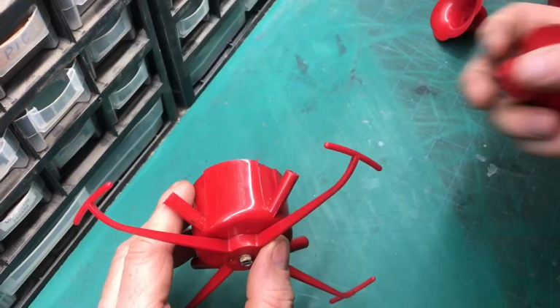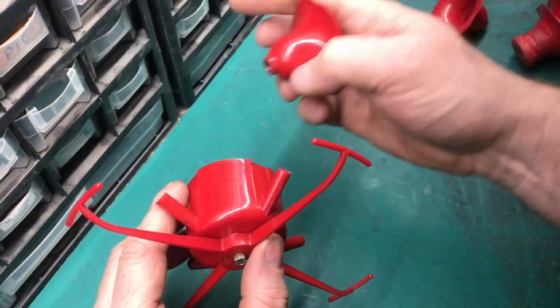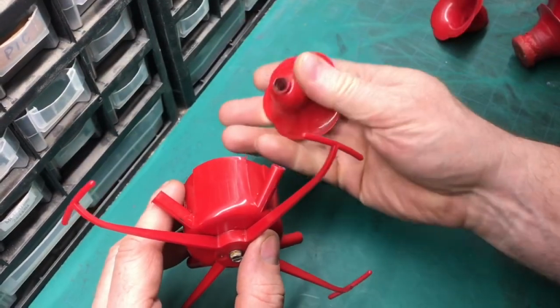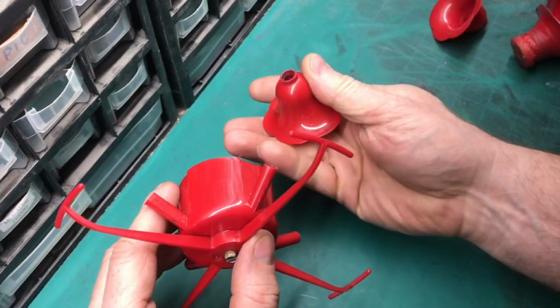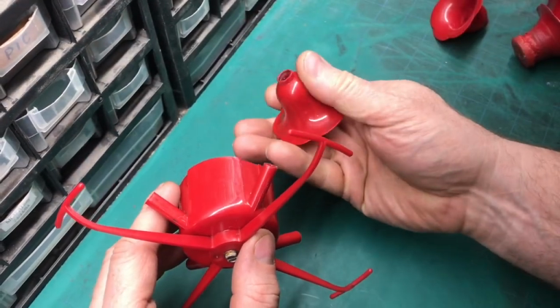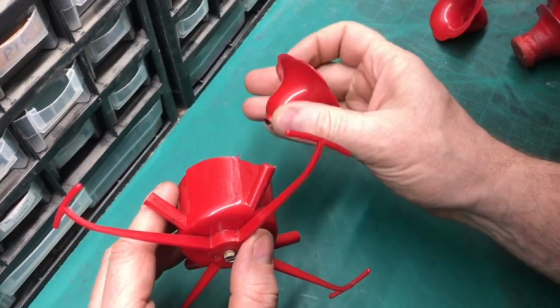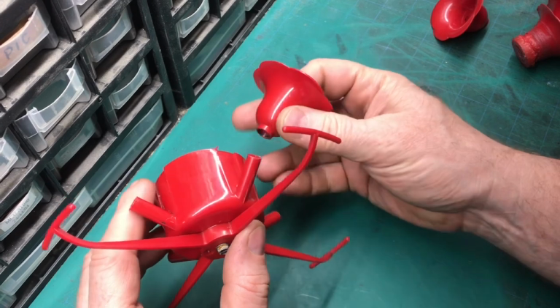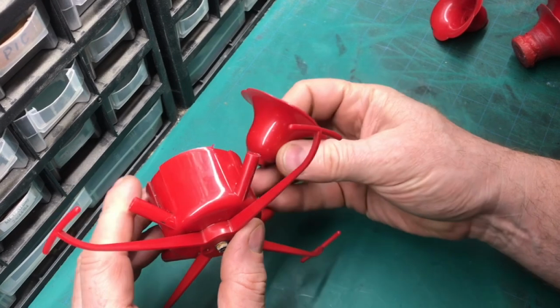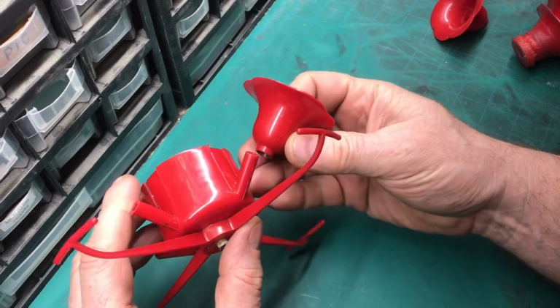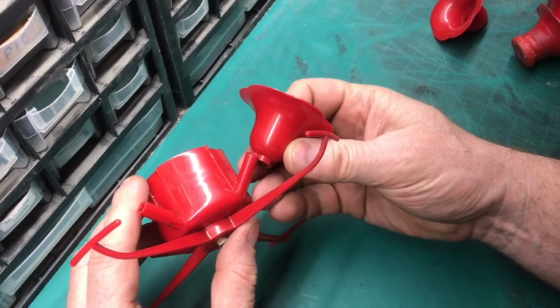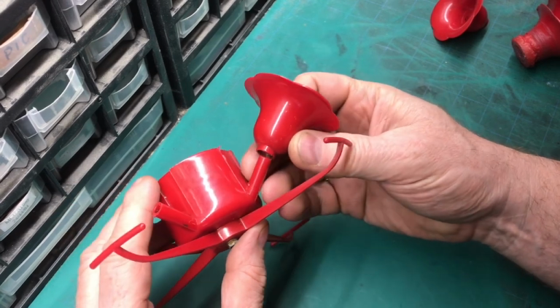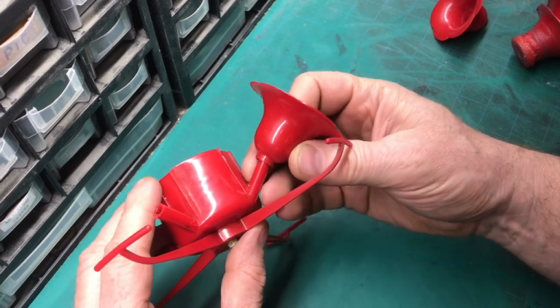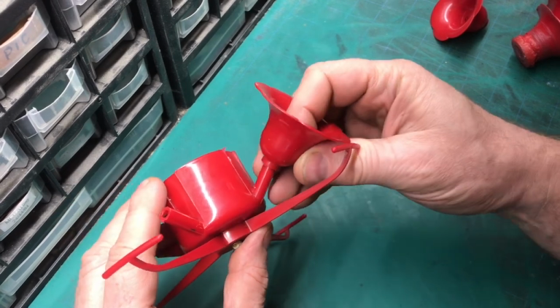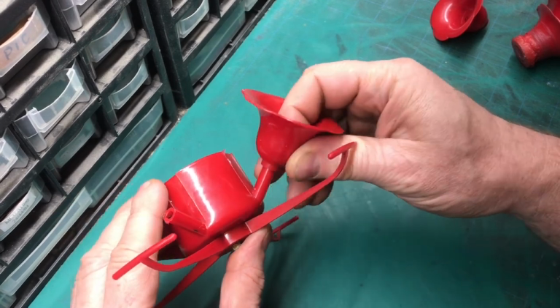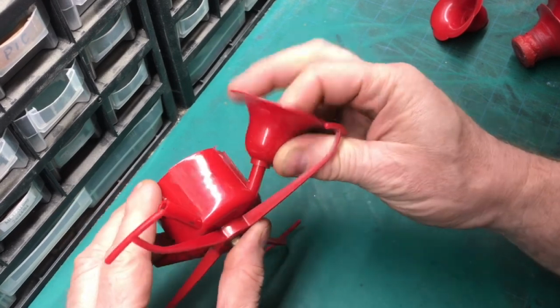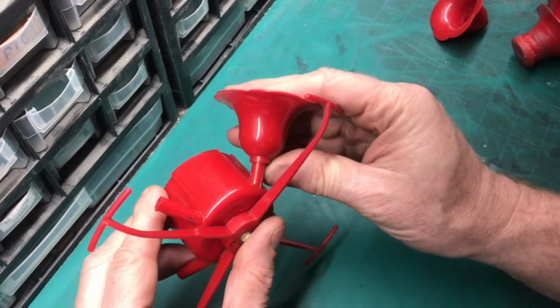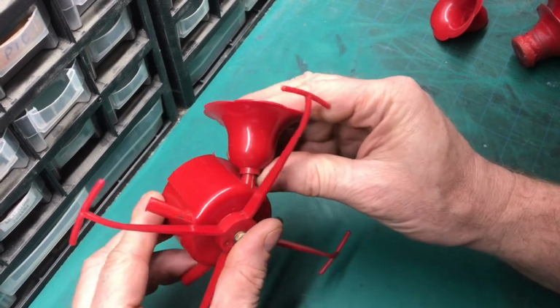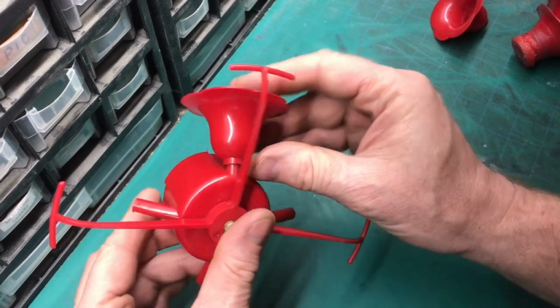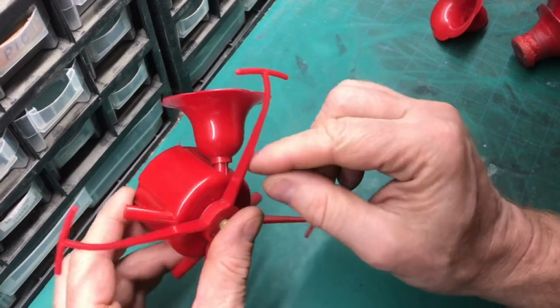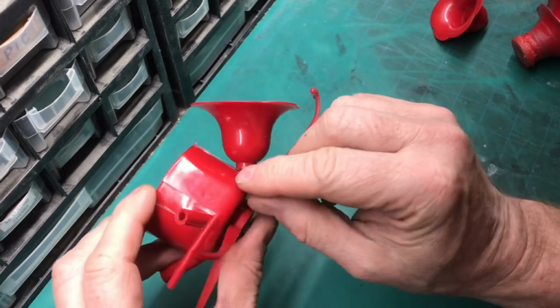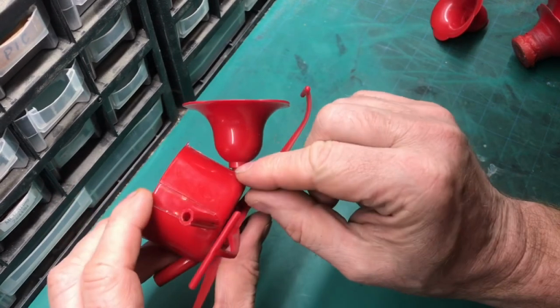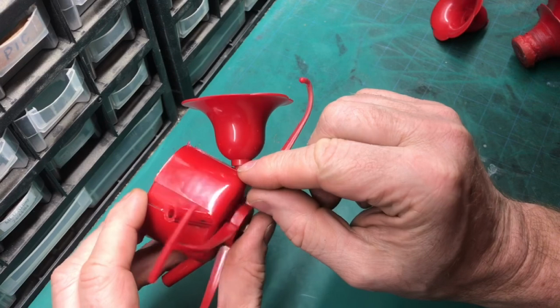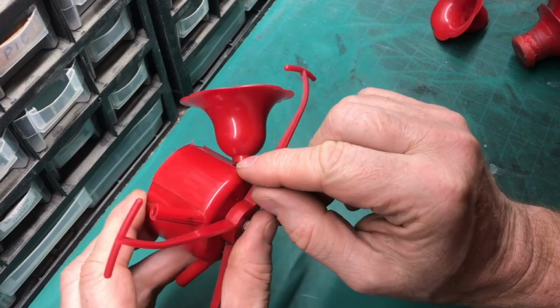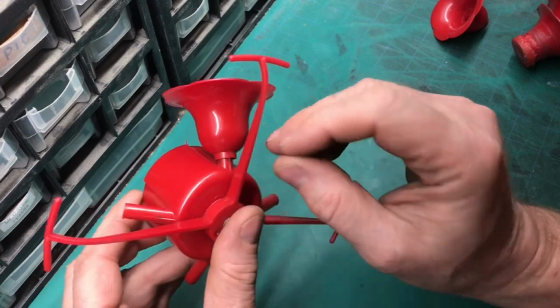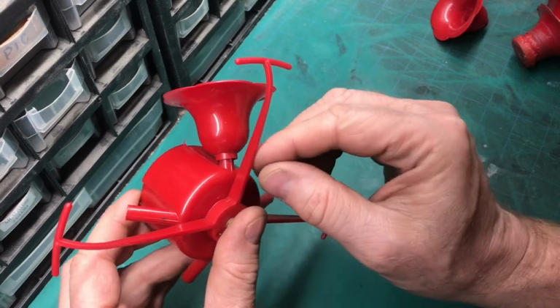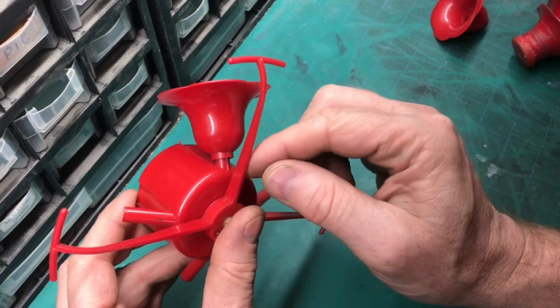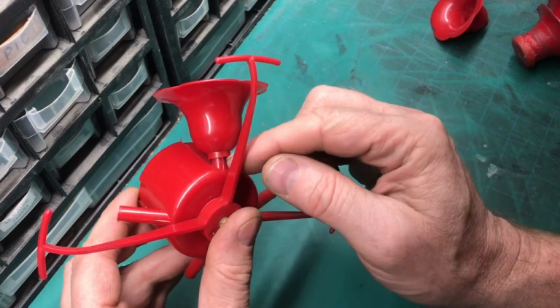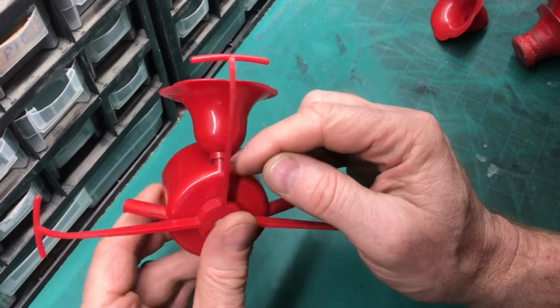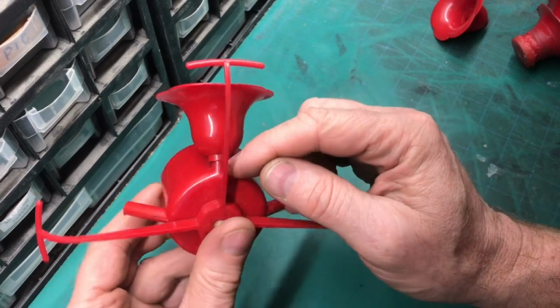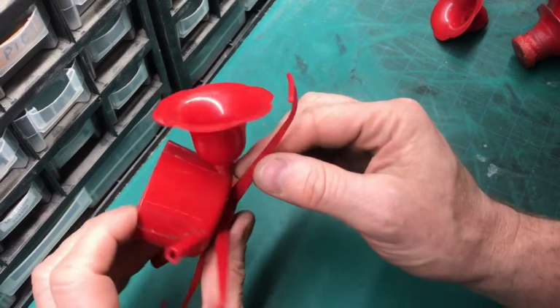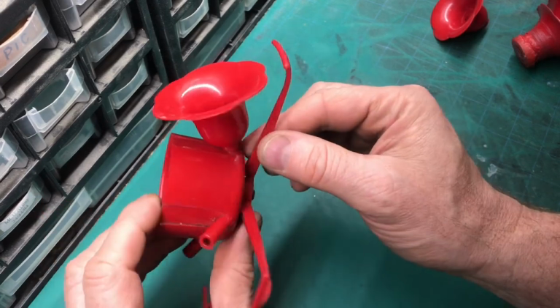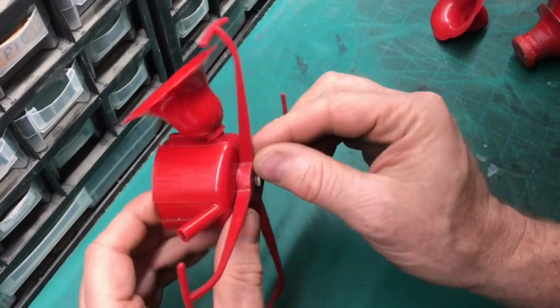Now there's always more than one way to fix something. If you wanted to, you could take this, put it on, and just take a soldering iron and kind of weld this together so it doesn't drip.